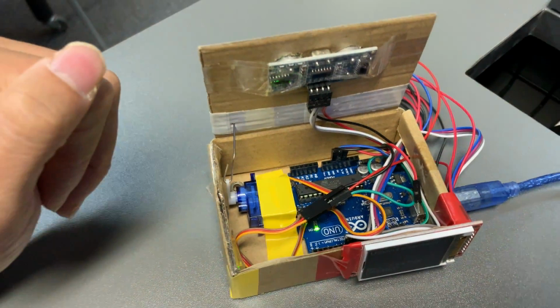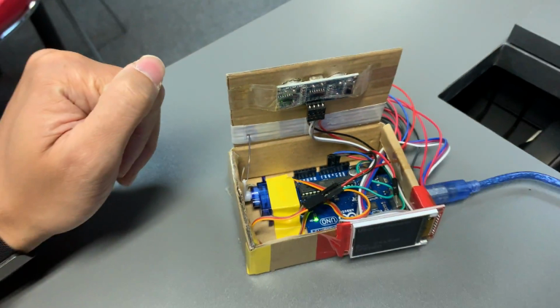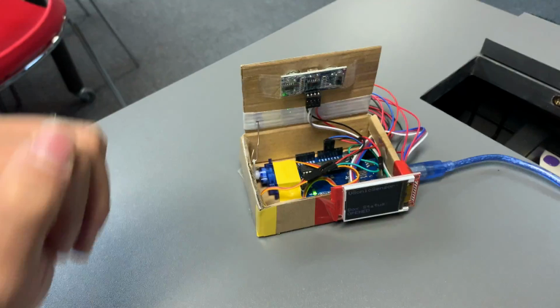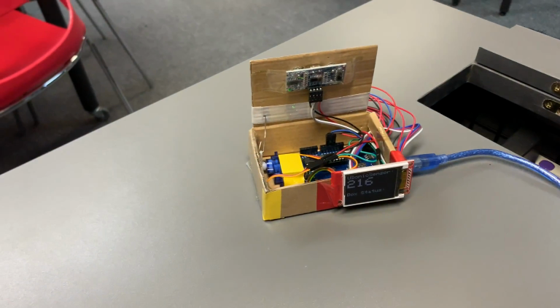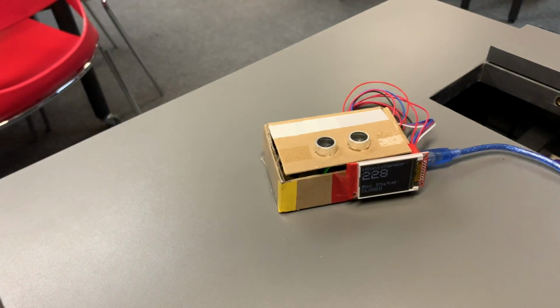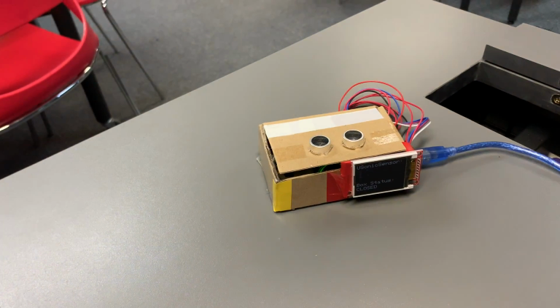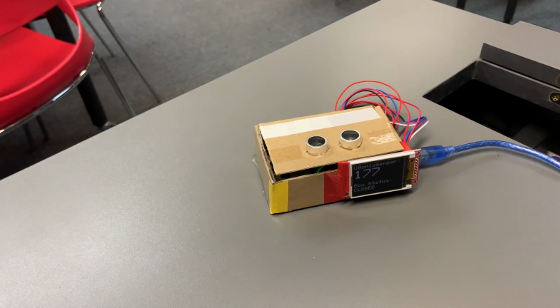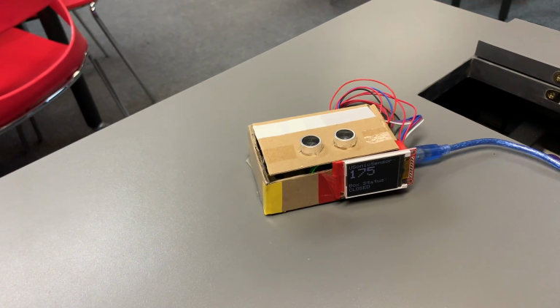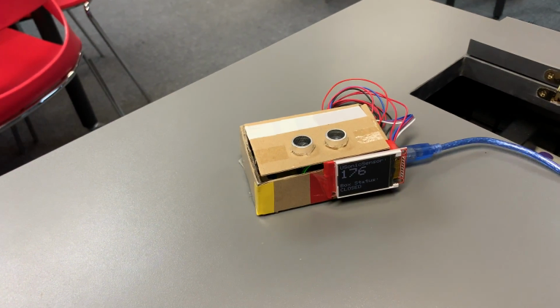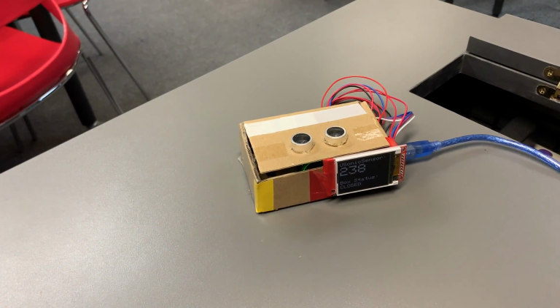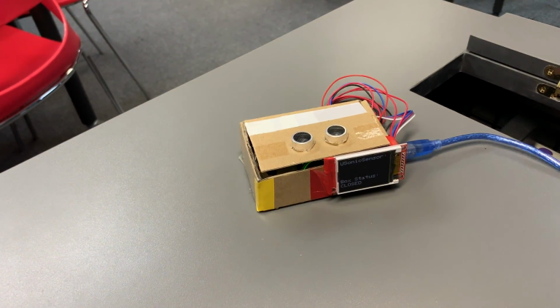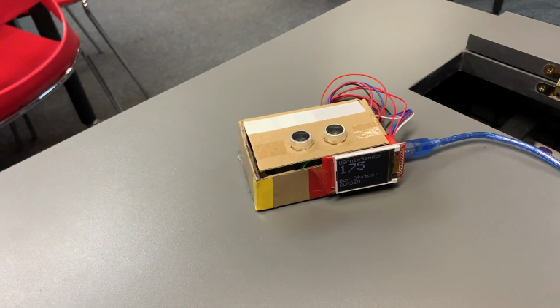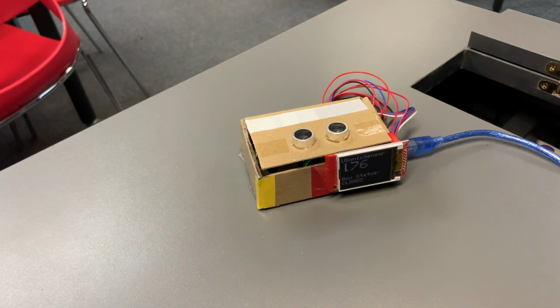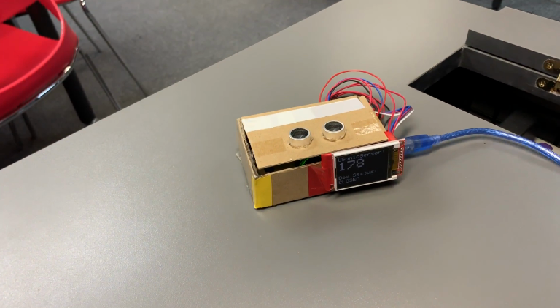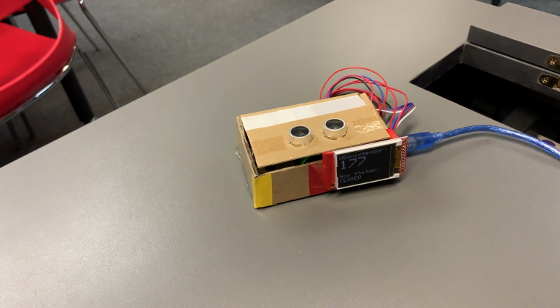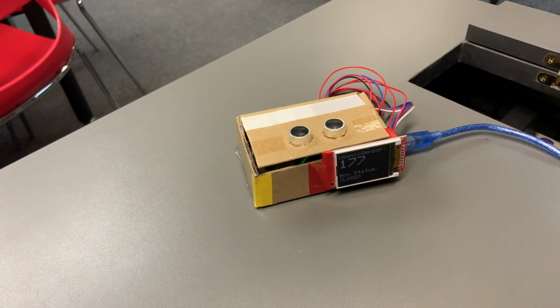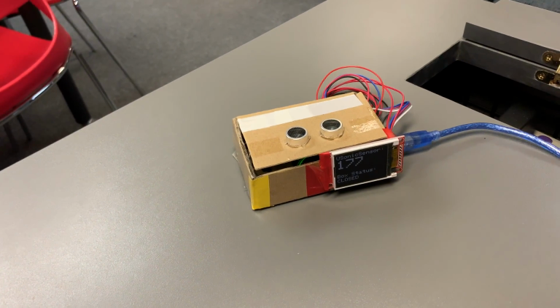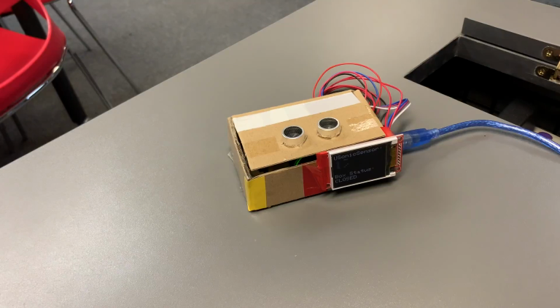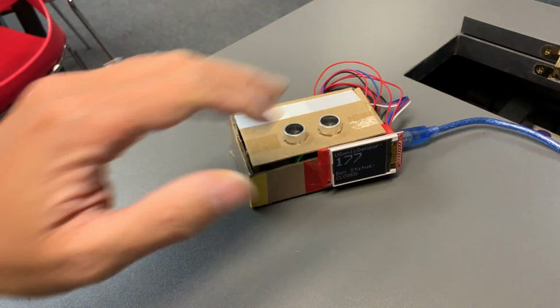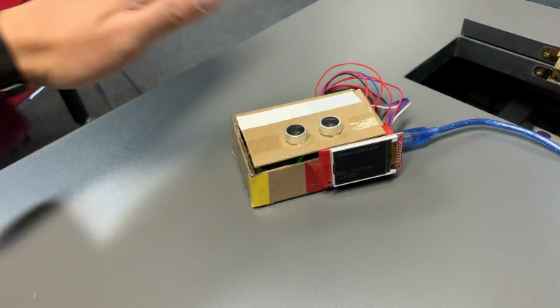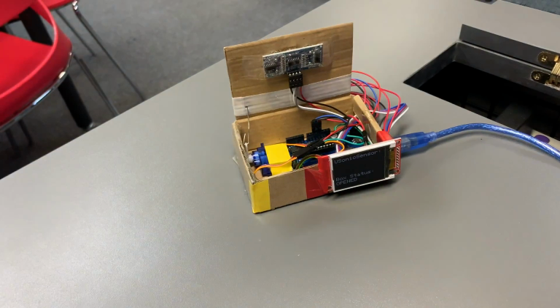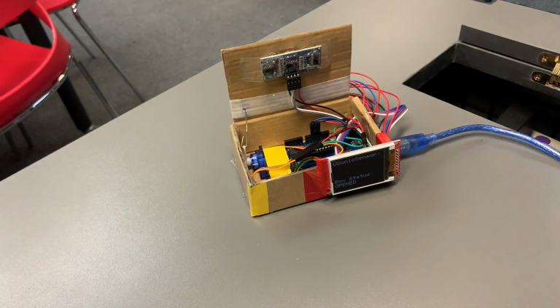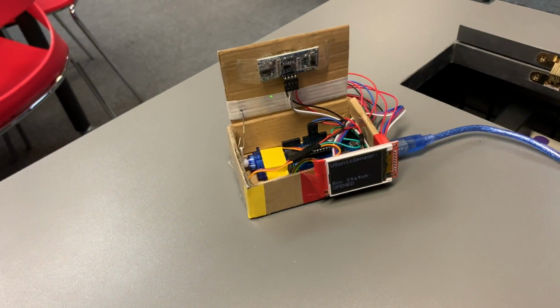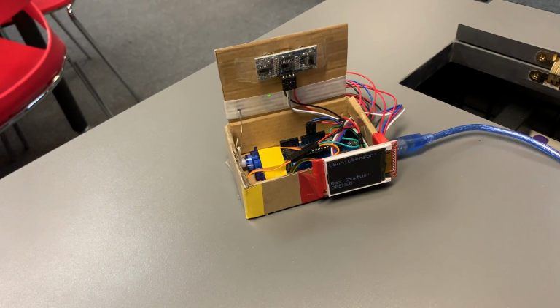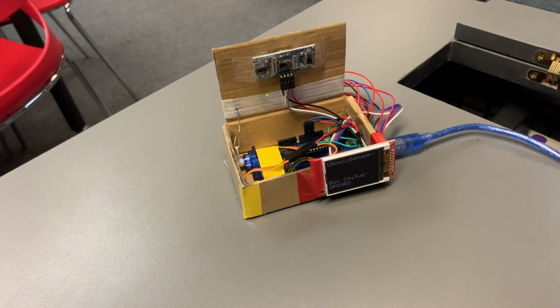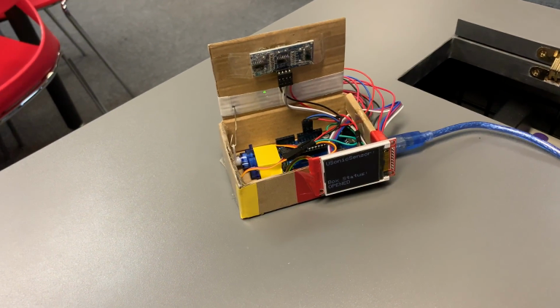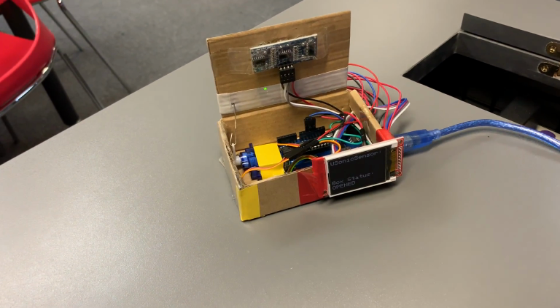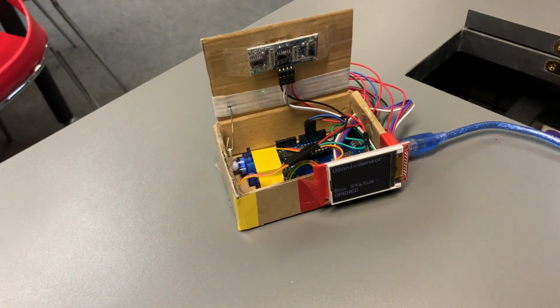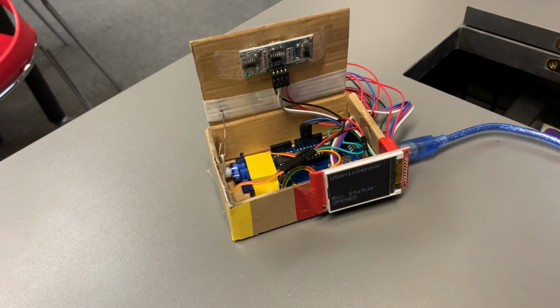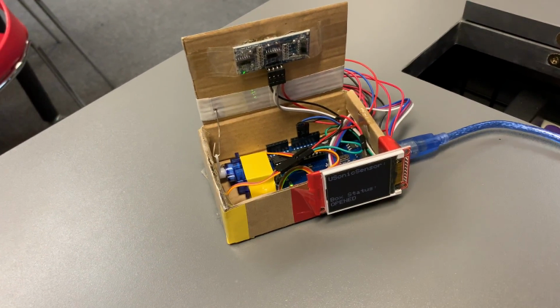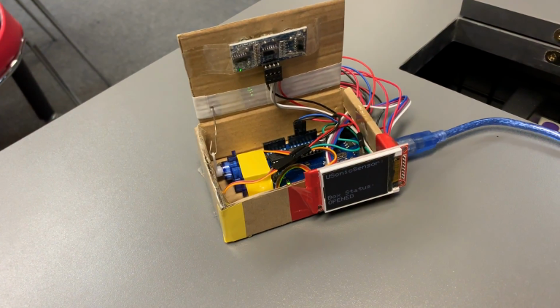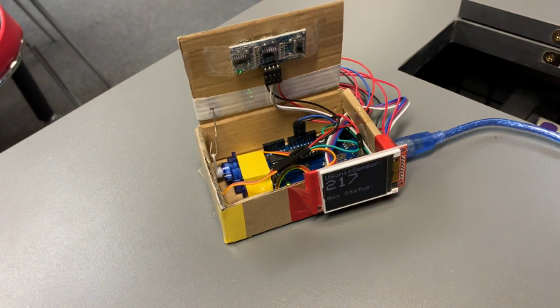That is the finalized mini self-opening box with Arduino. Thank you so much for watching — we'll see you soon!